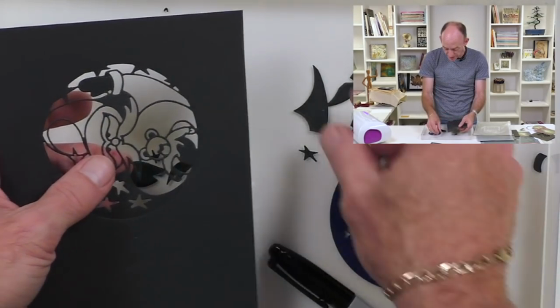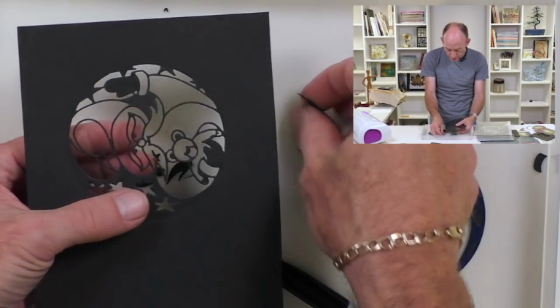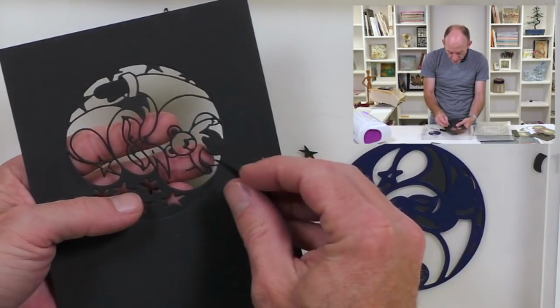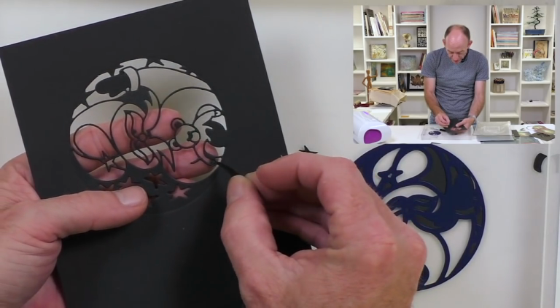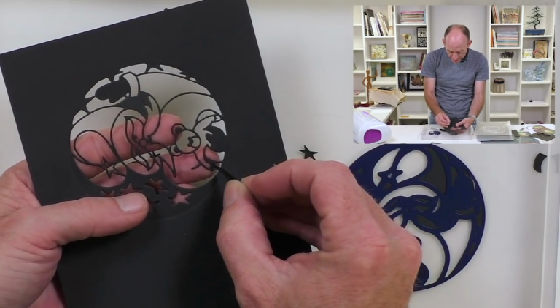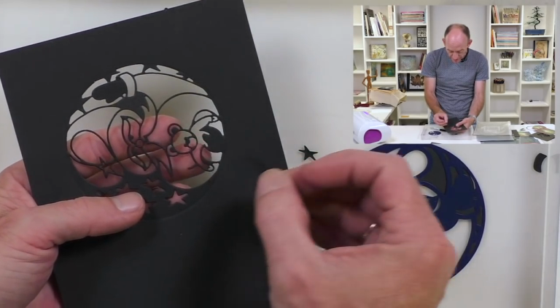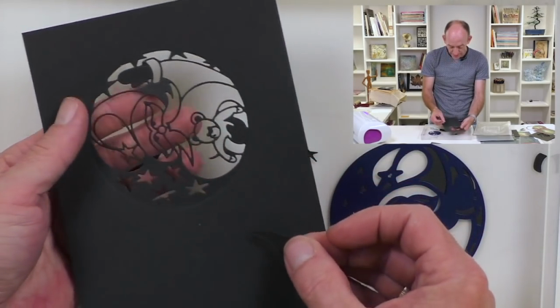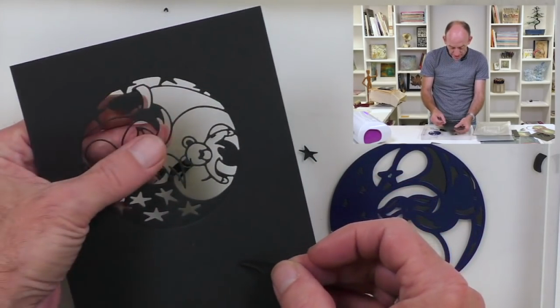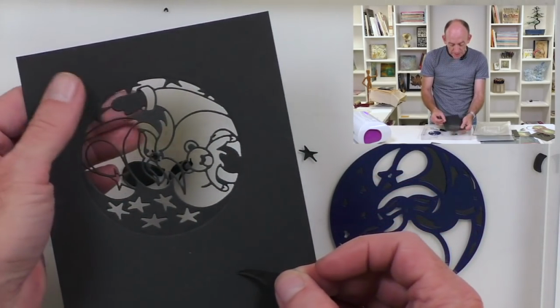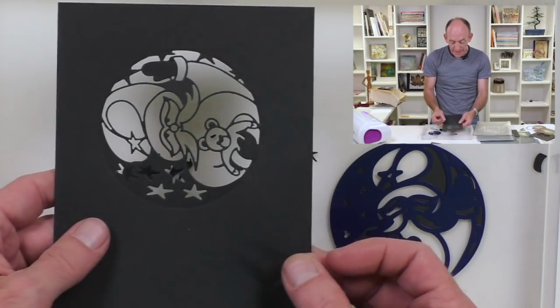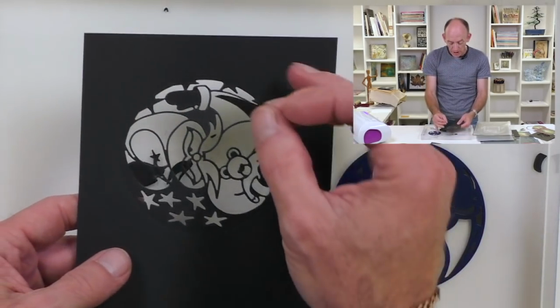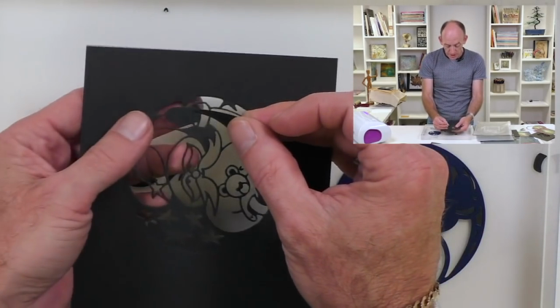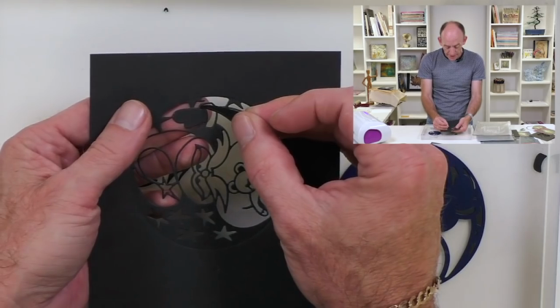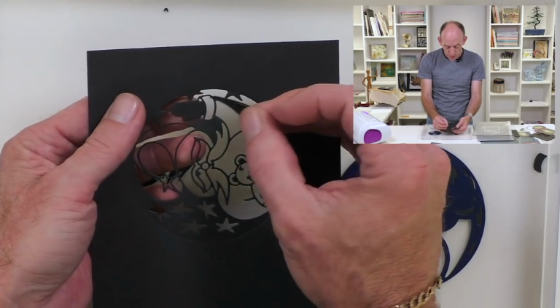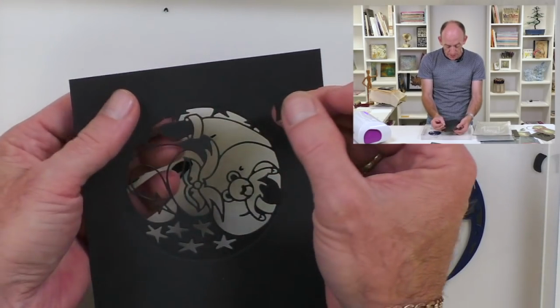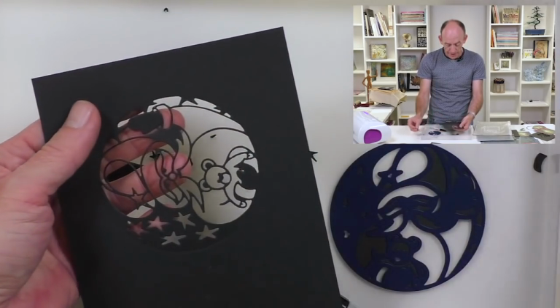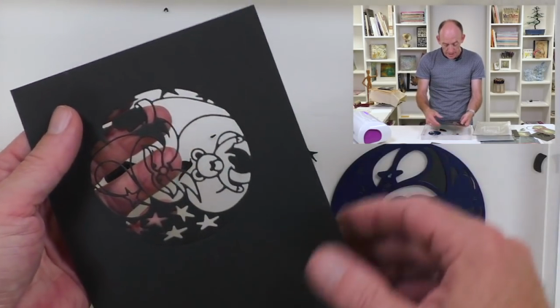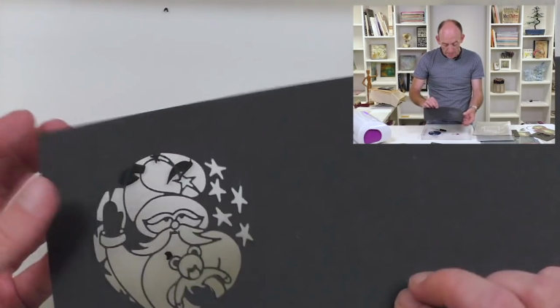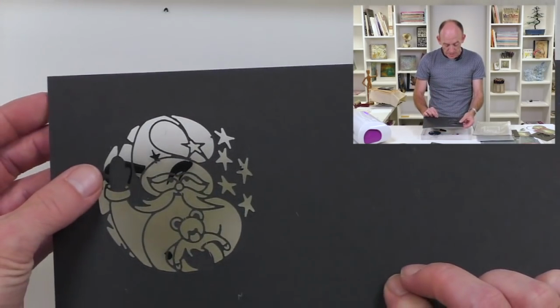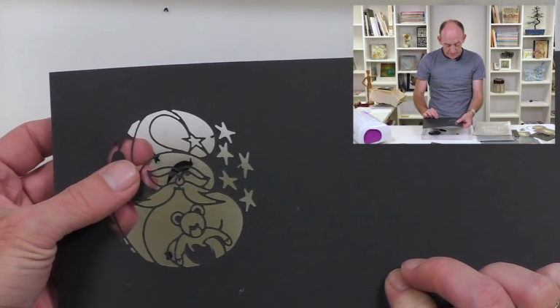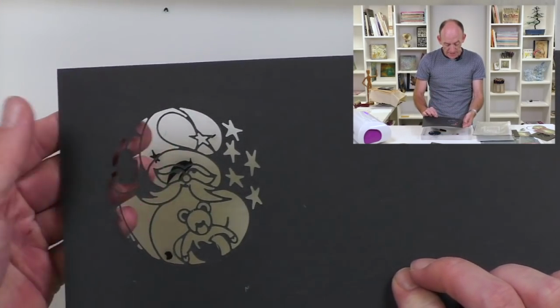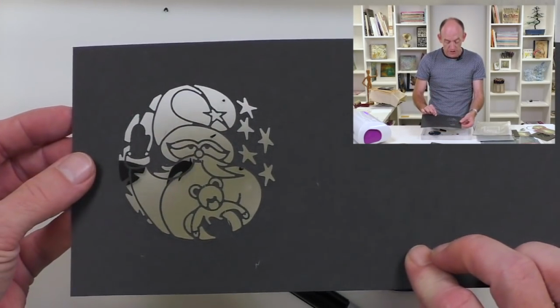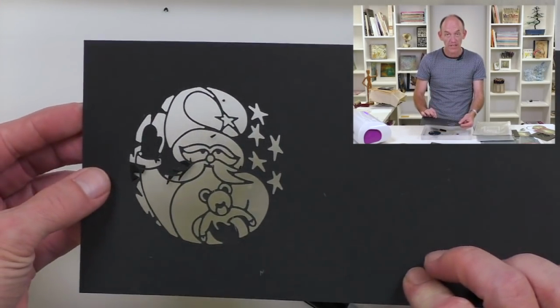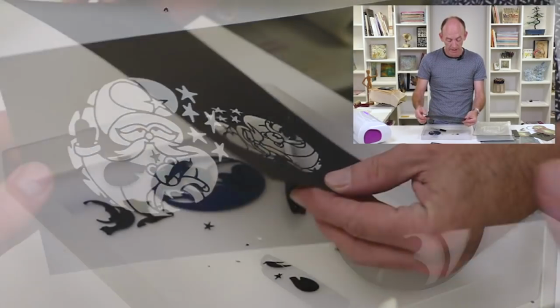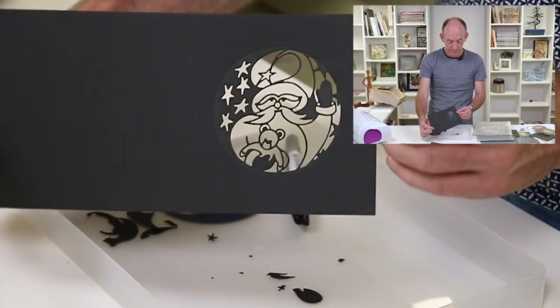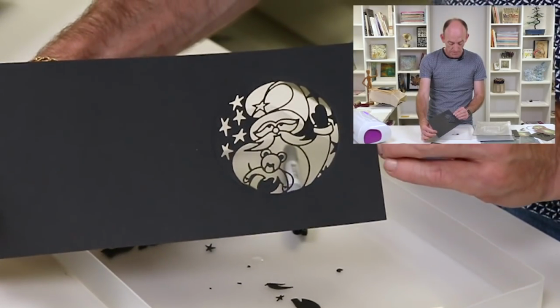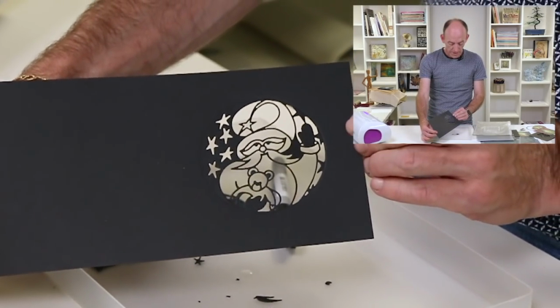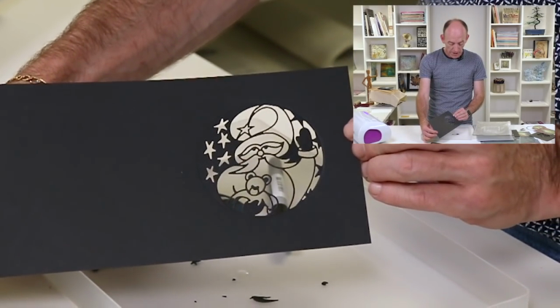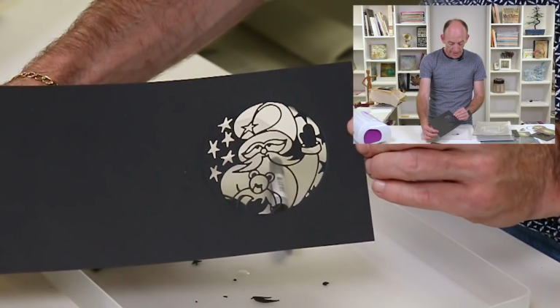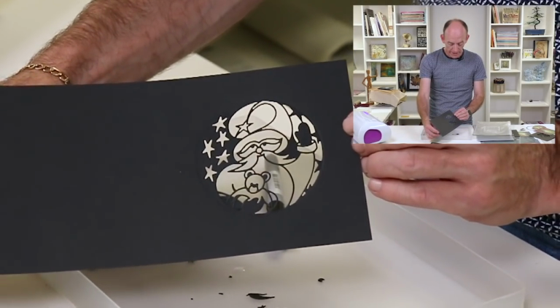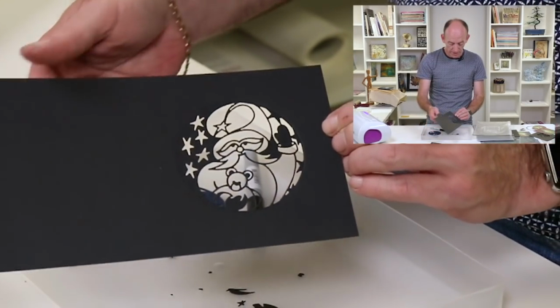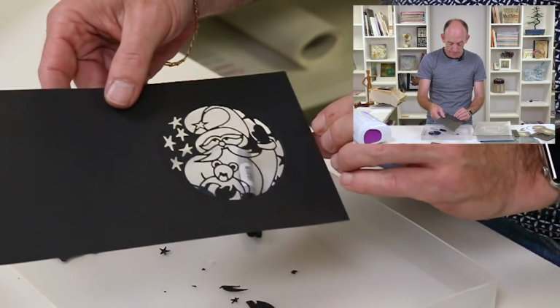I'm going to use my bit of card instead. For me, that's the quality of the die — being able to push out the little bits and not spend five, ten minutes trying to get rid of it. So we've got our design cut out nice and simply.